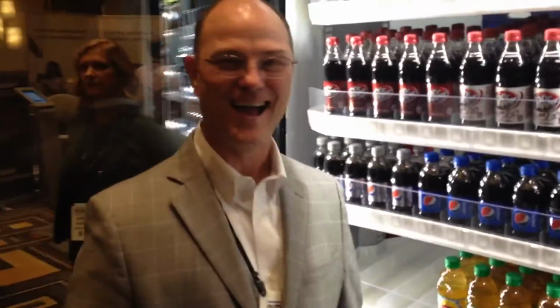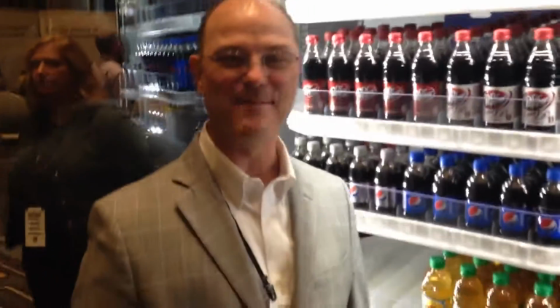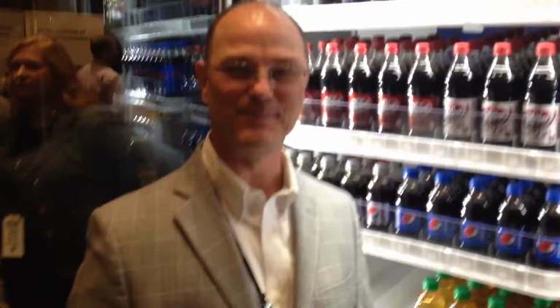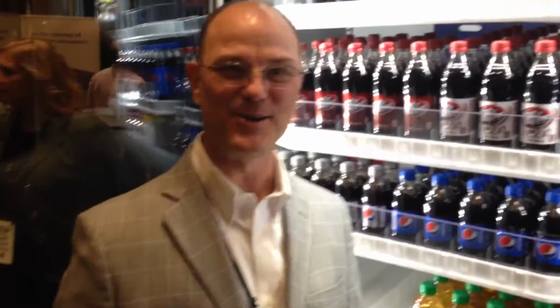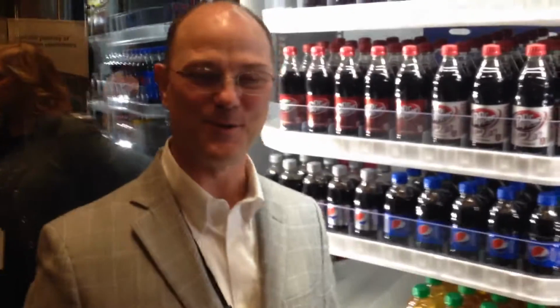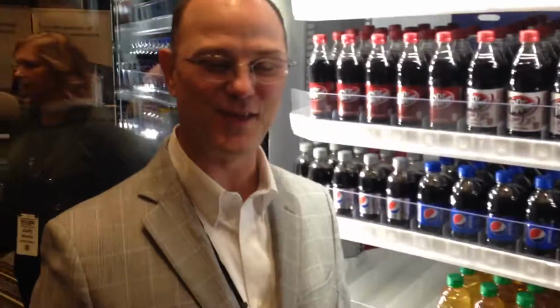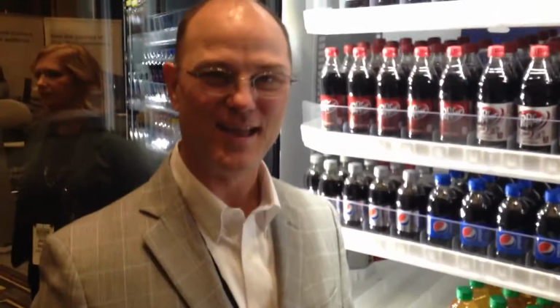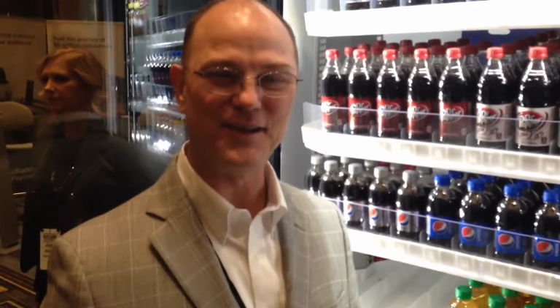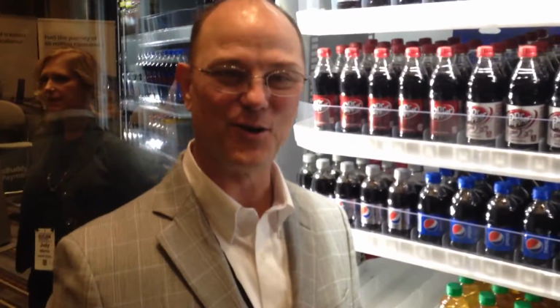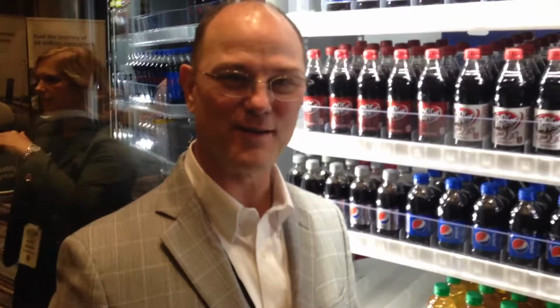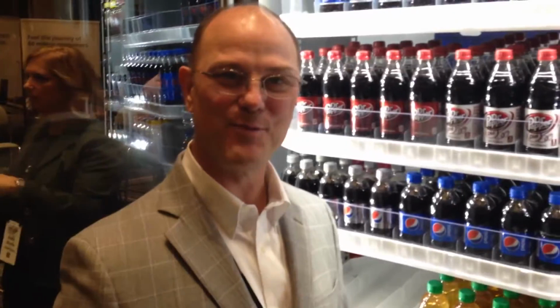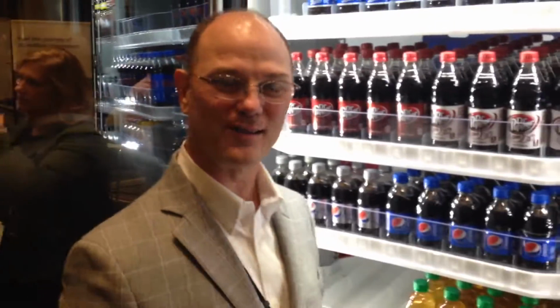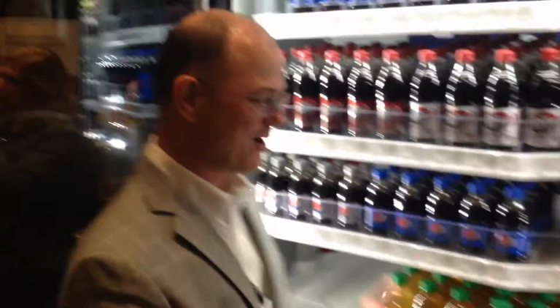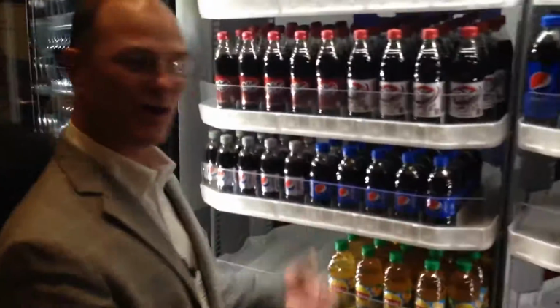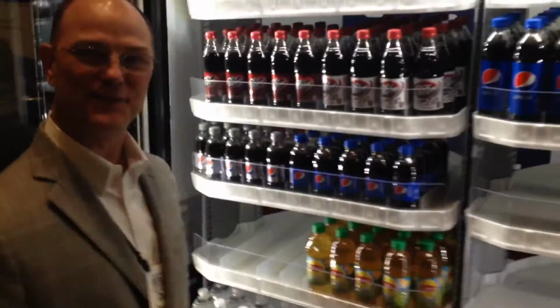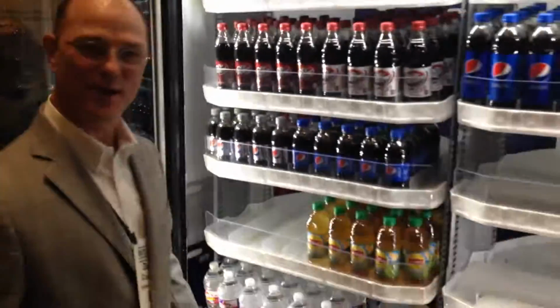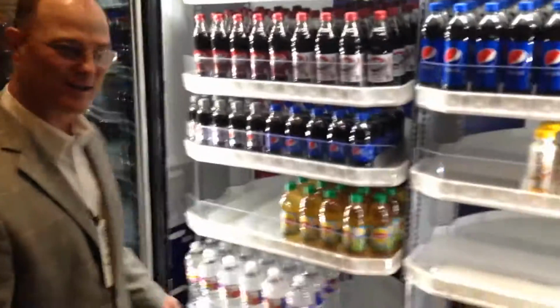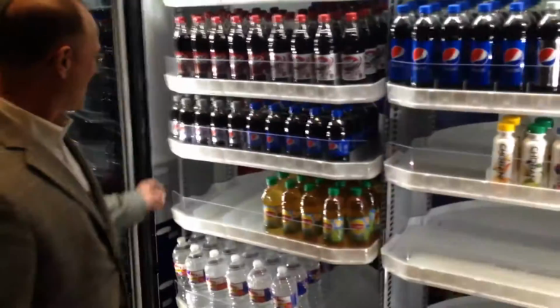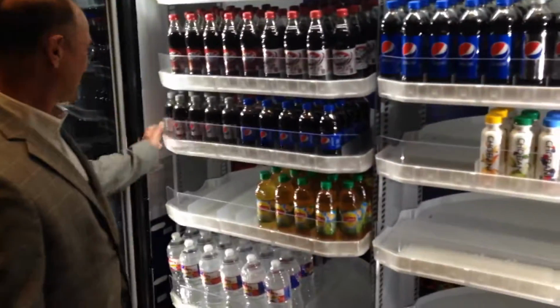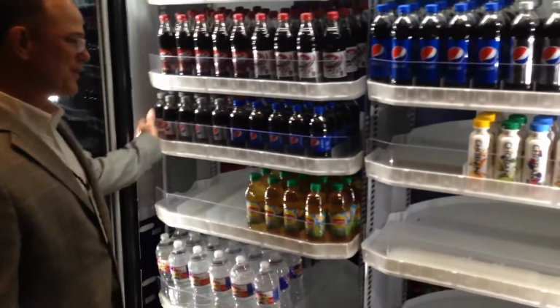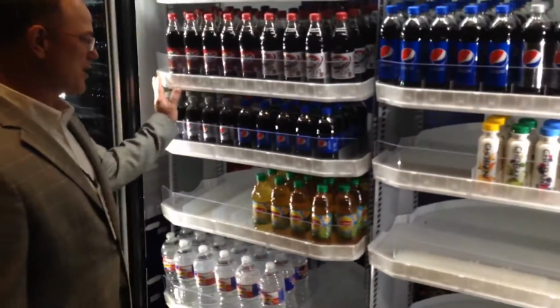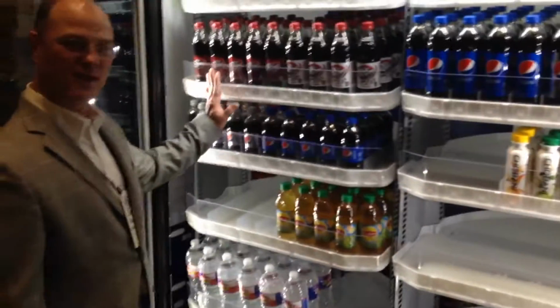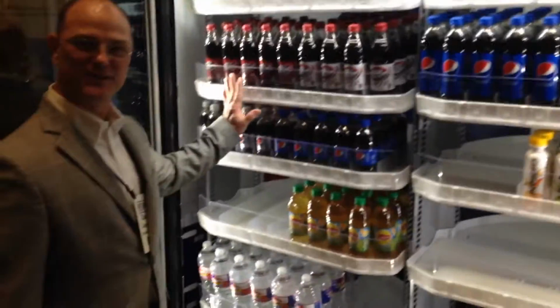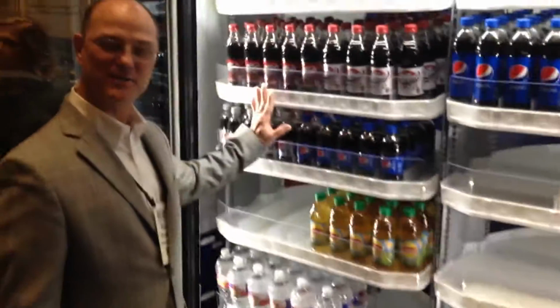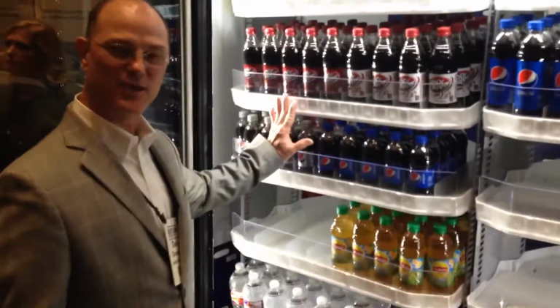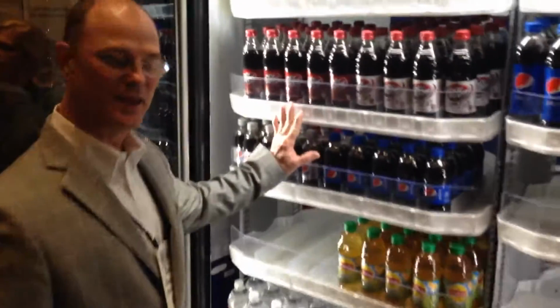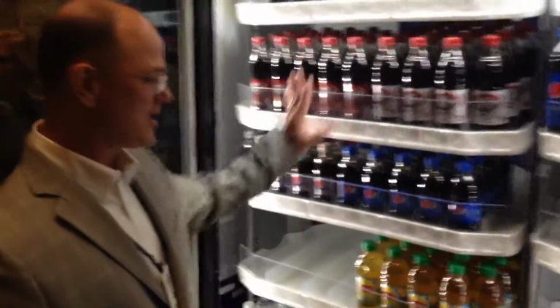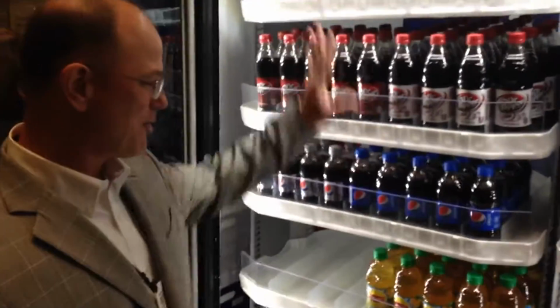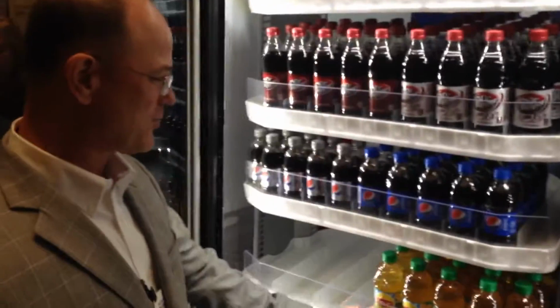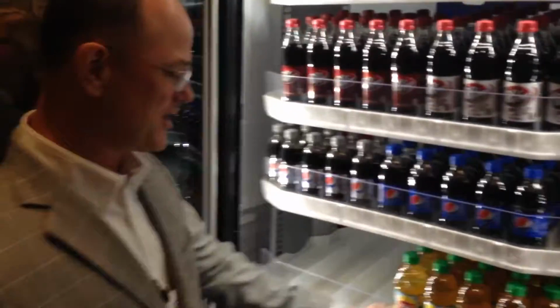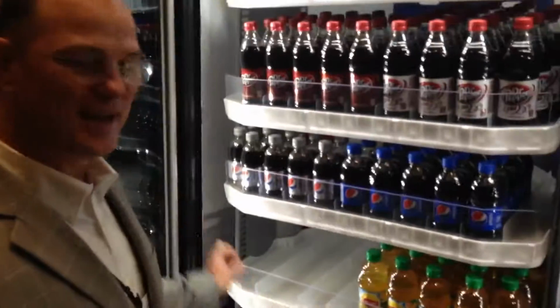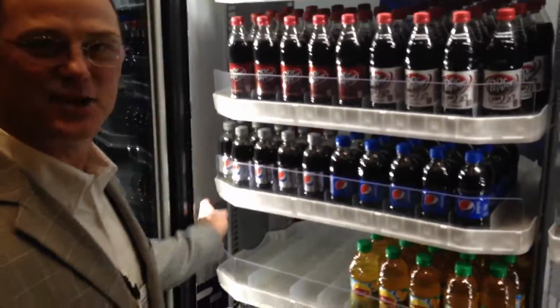Hi, my name is Dan Cooper, I'm with Infinity Decor, and we got a new product line here we call Easy Fill America. Easy Fill is a shelving system that you can get better product rotation and easier loading.